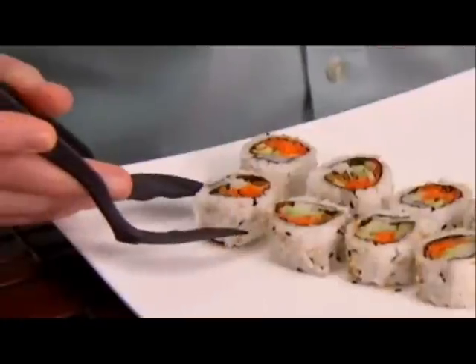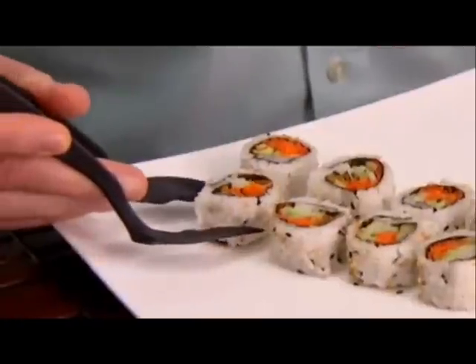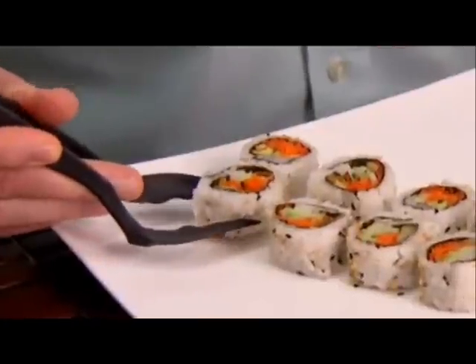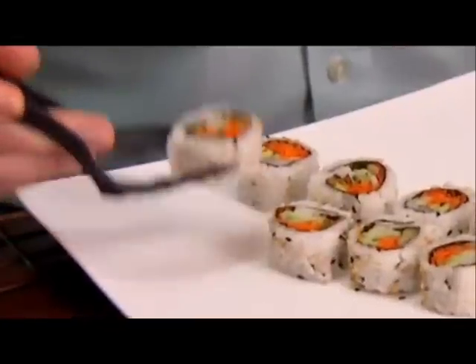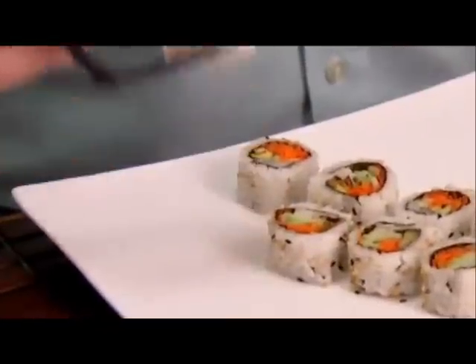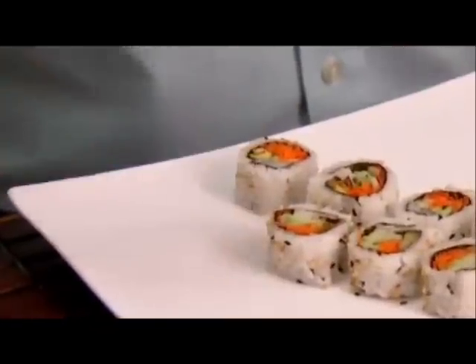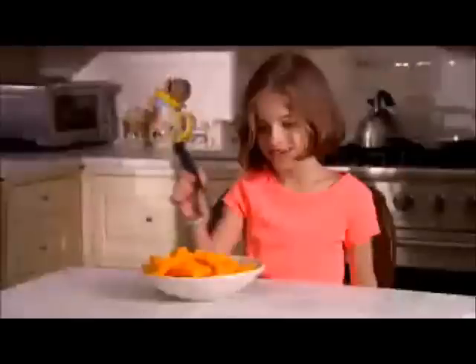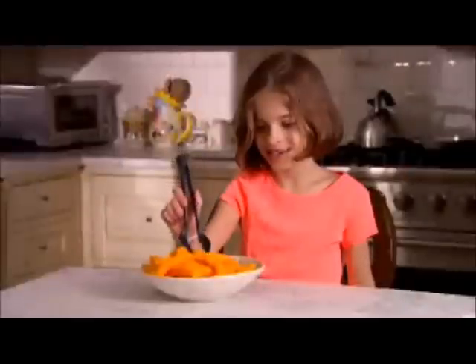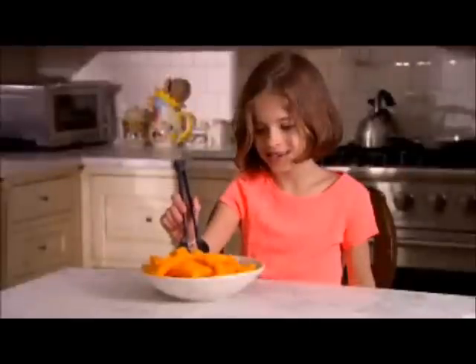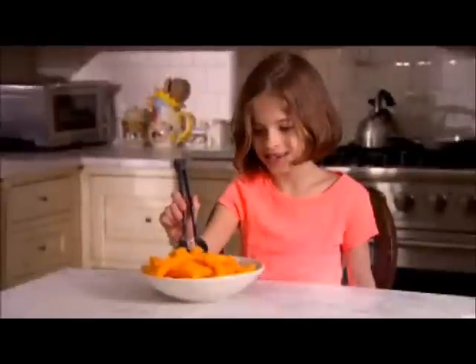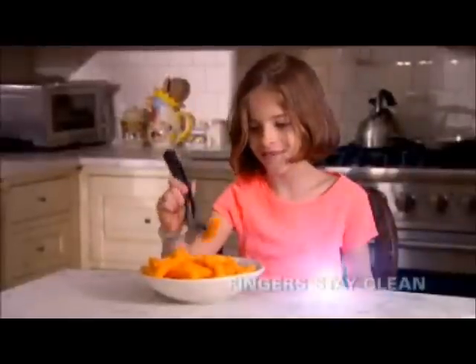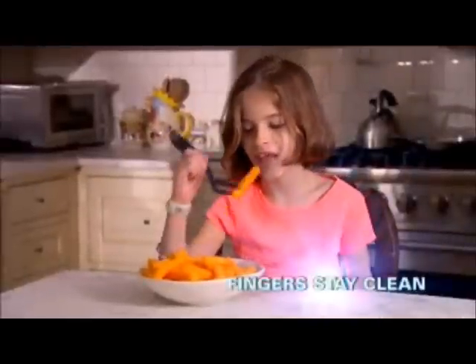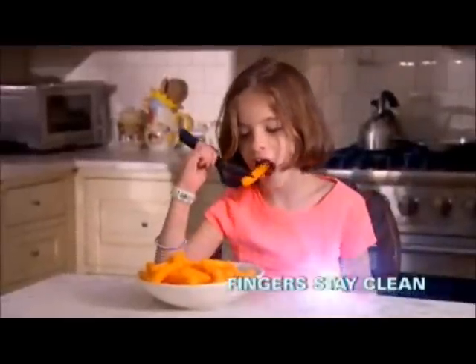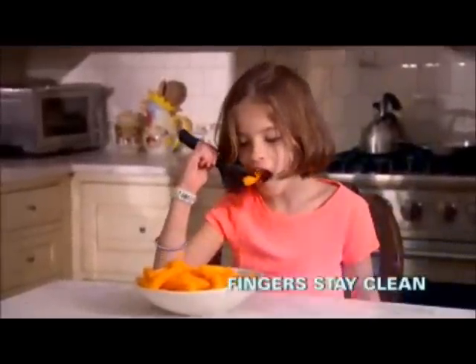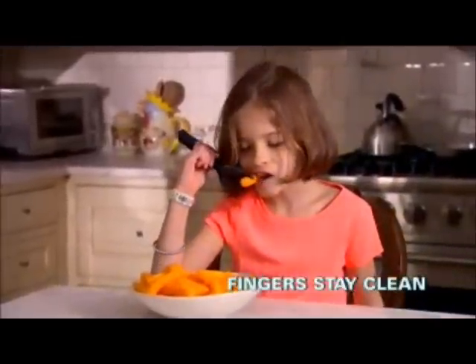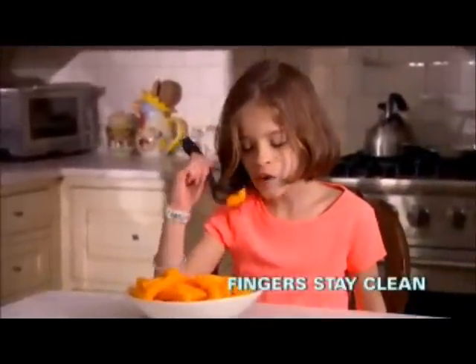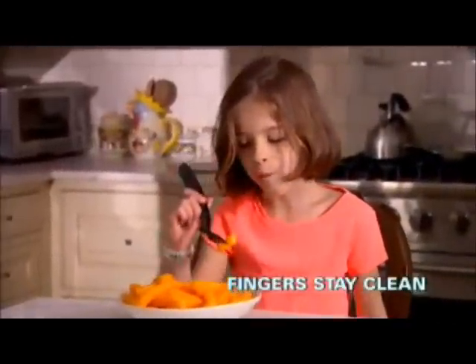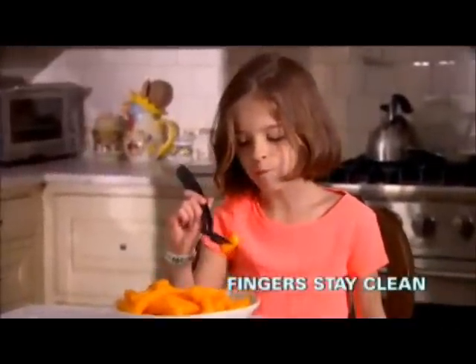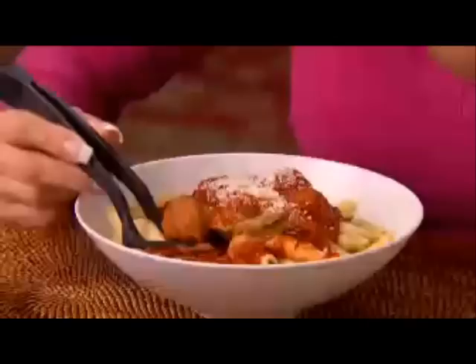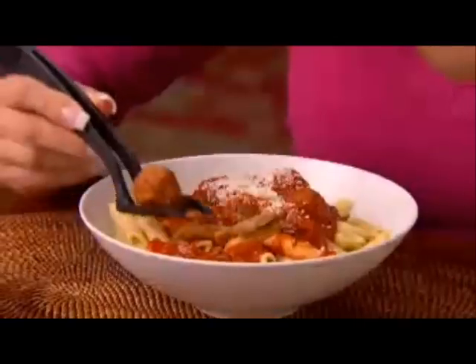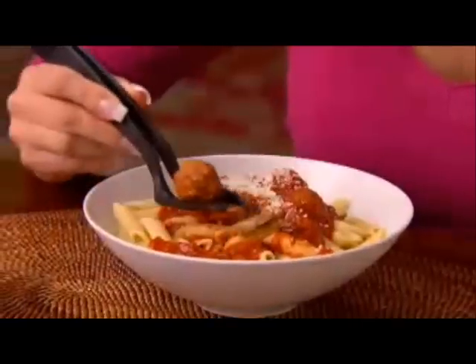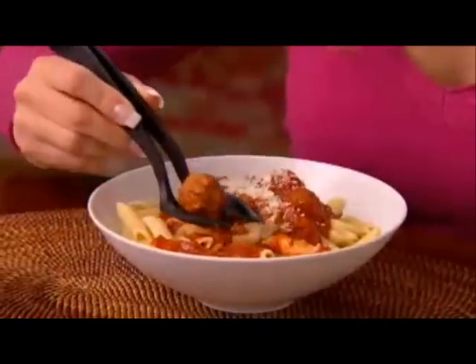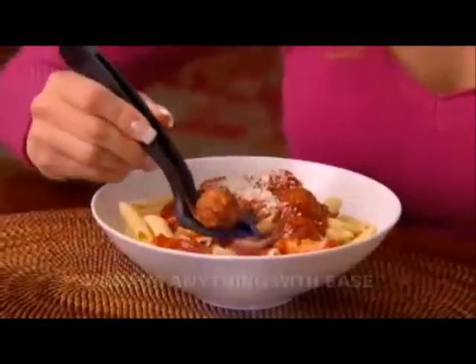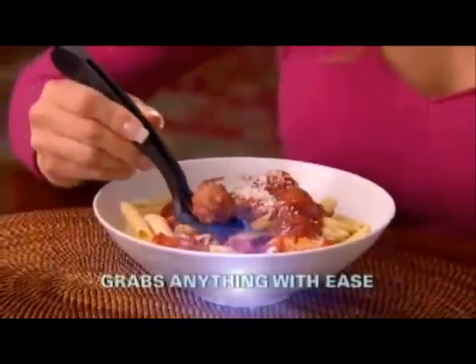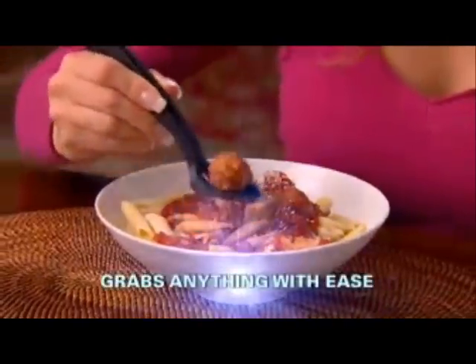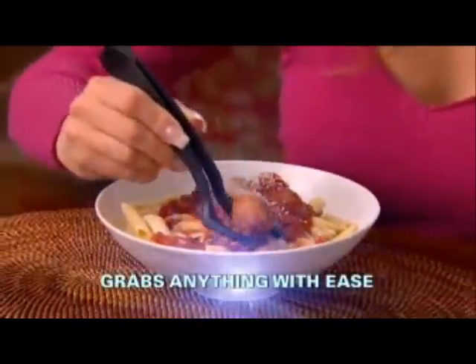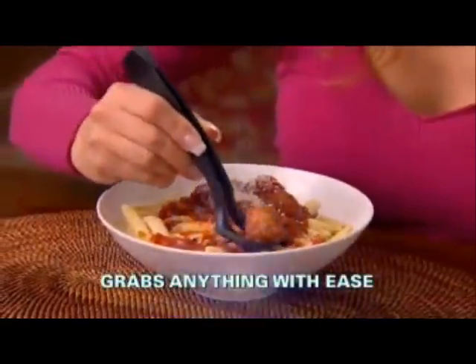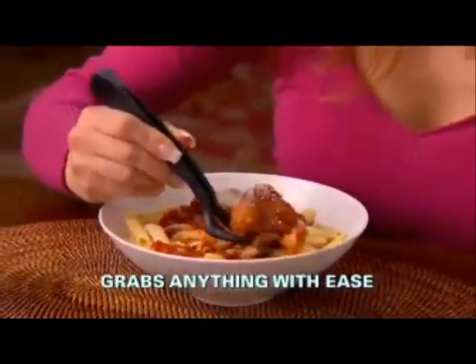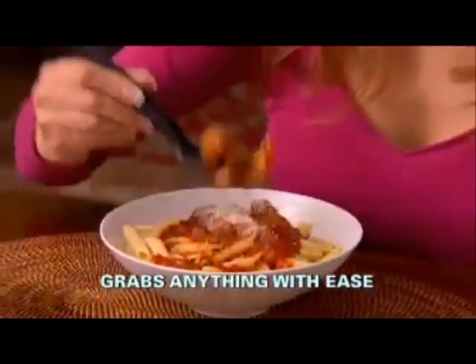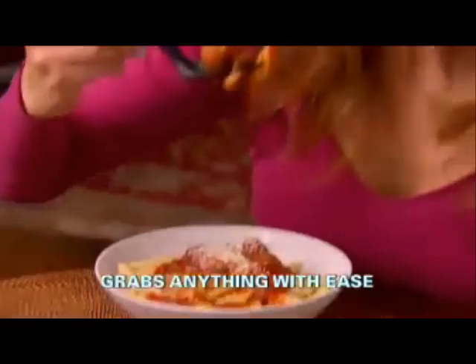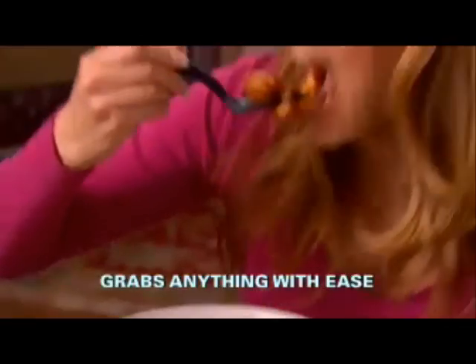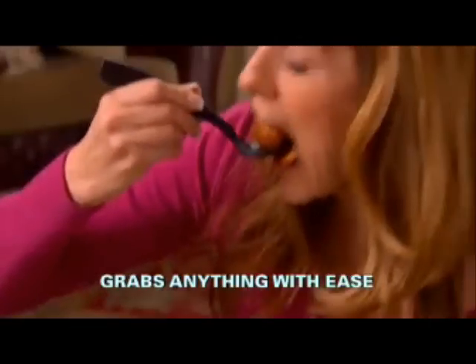Love sushi? Just grab a bite. Grab-A-Bite keeps your hands clean and your food germ-free. Grab a meatball, a mushroom, and pasta all in one bite. Delicious!